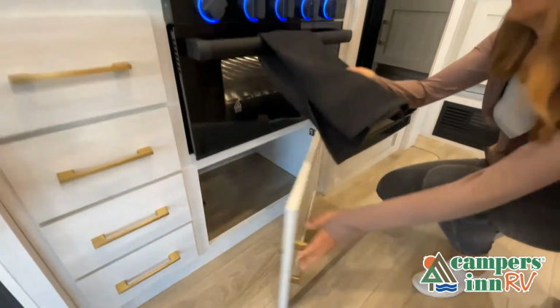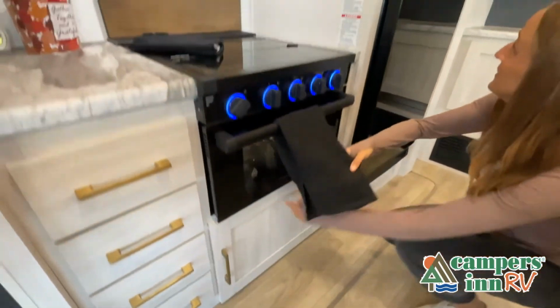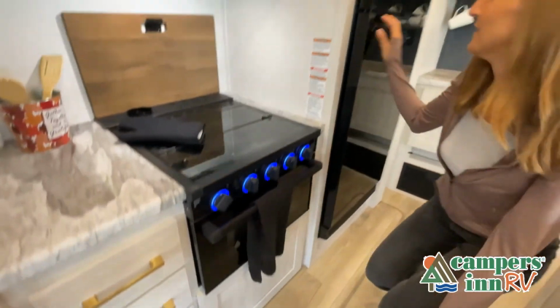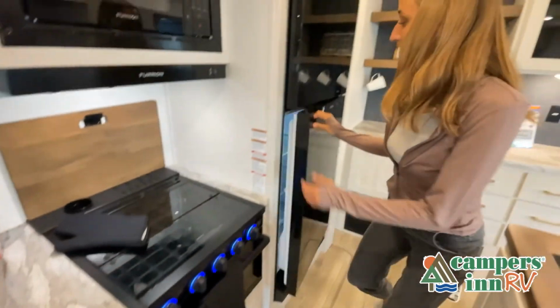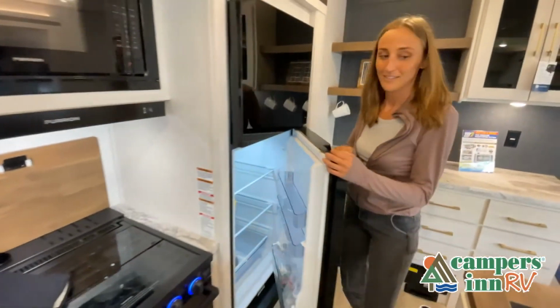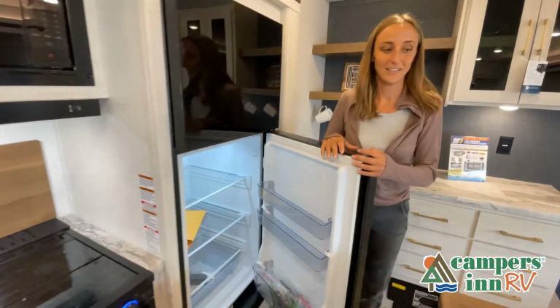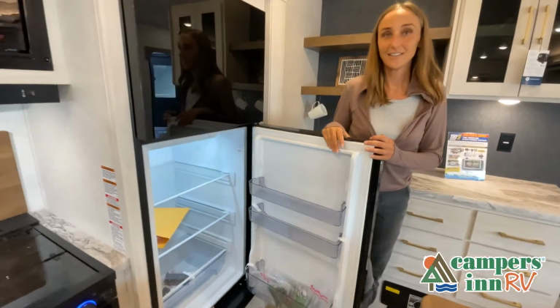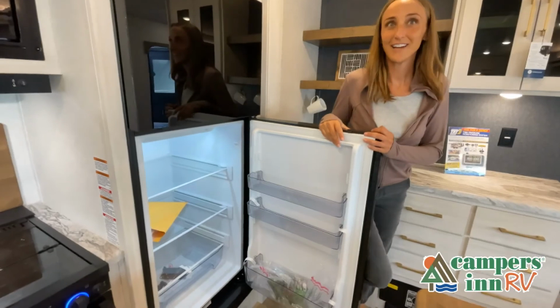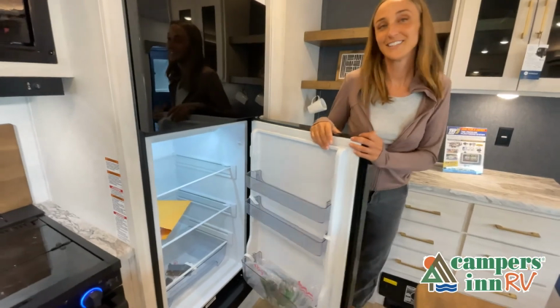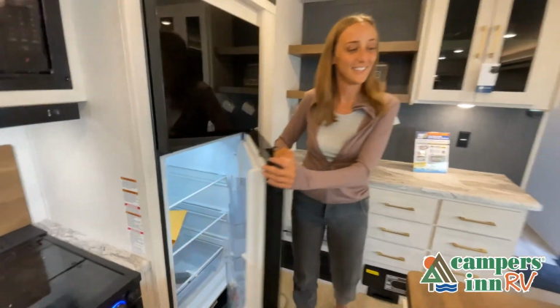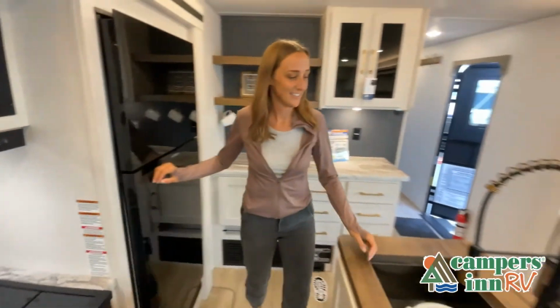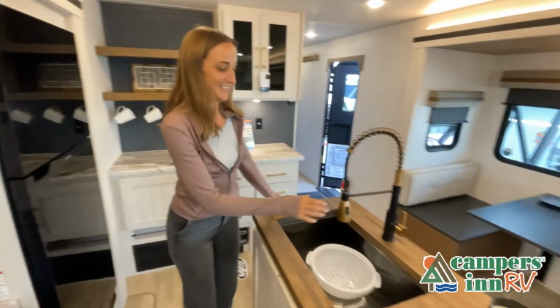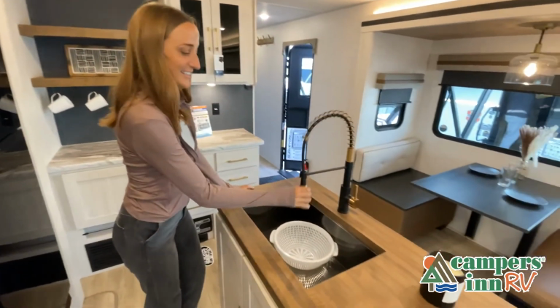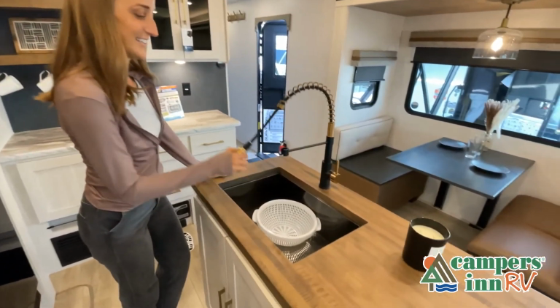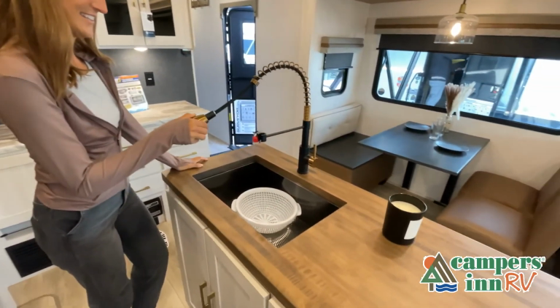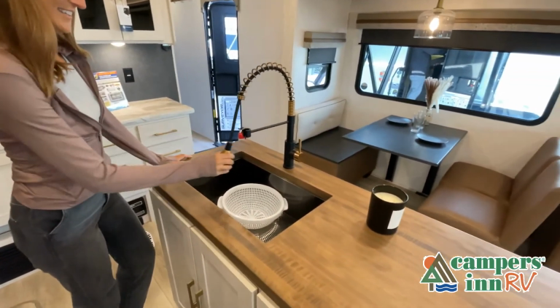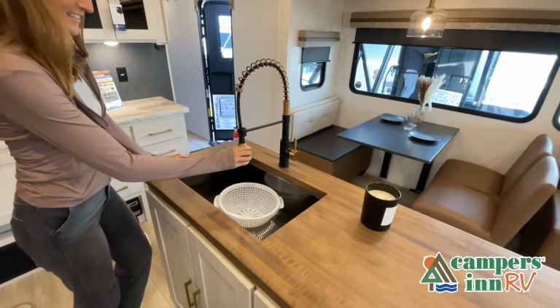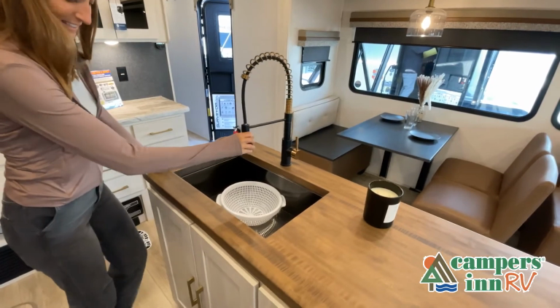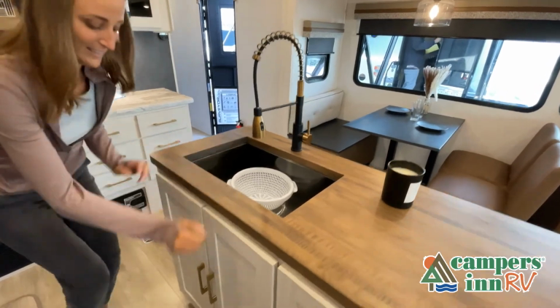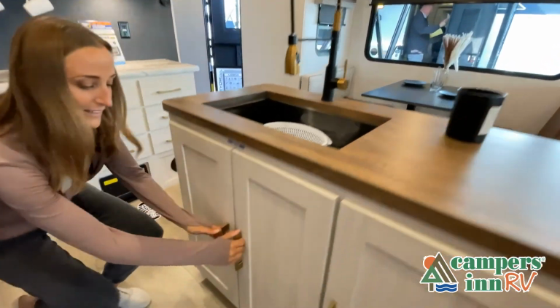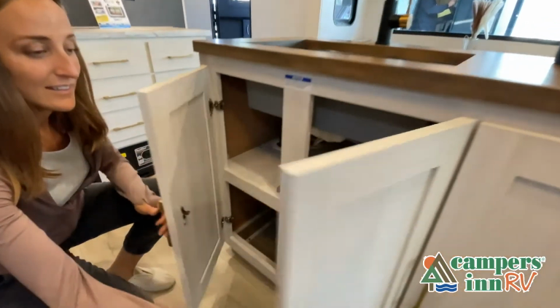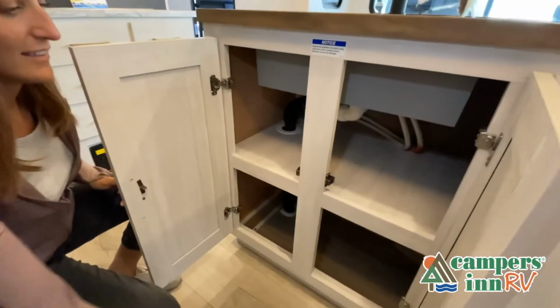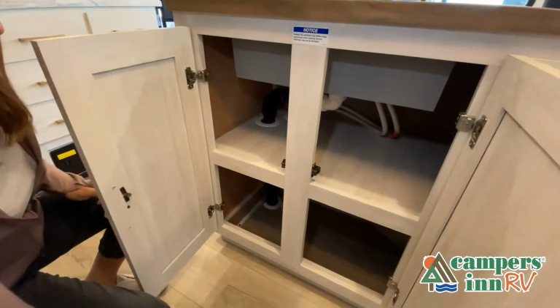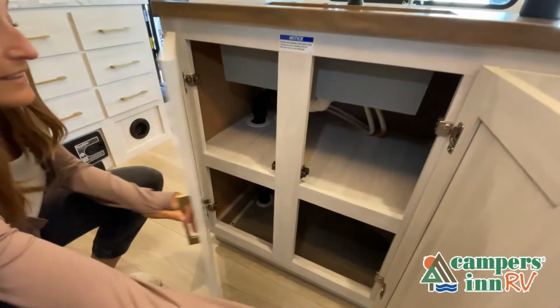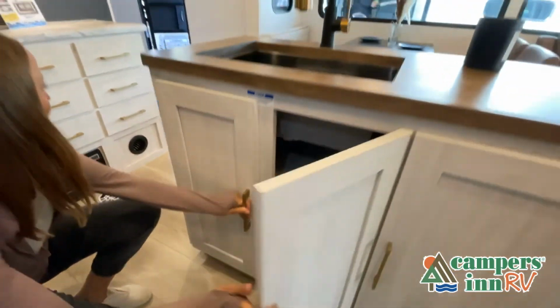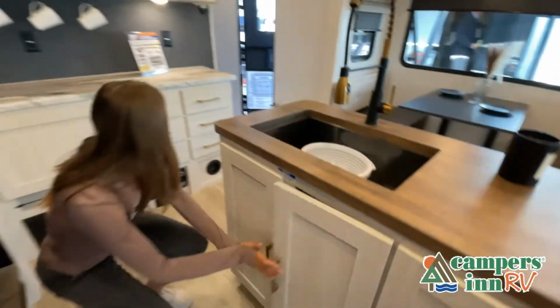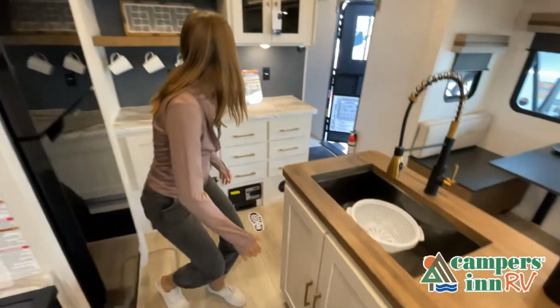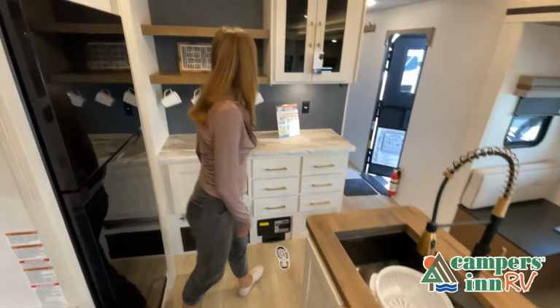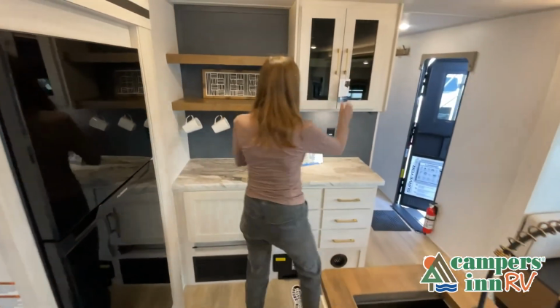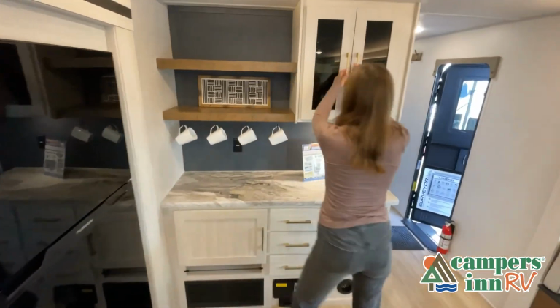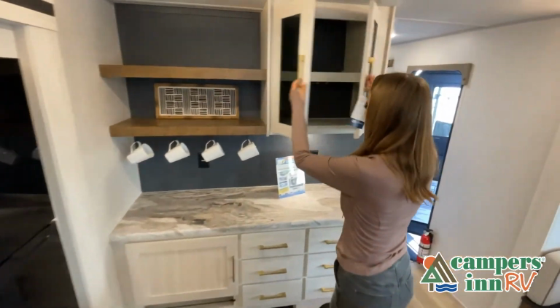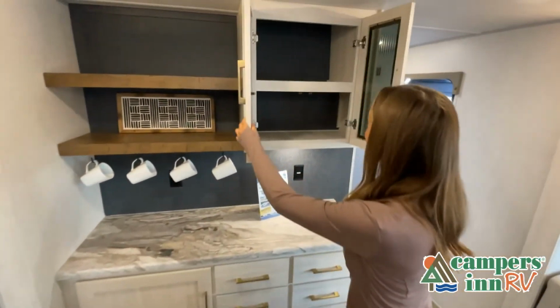While watching this video, take note of the innovative ways the manufacturer has used every possible space for storage and practicality, but there are many features not shown and we do not have the time to show all of them in this short video. You really have to come in and see this RV to fully appreciate all that this unit has to offer.